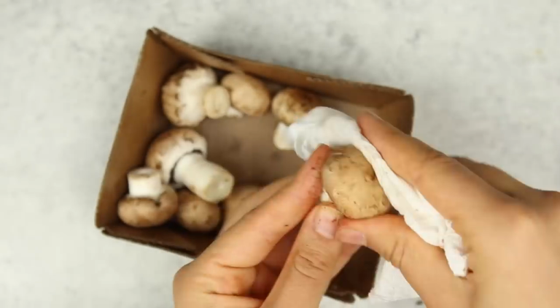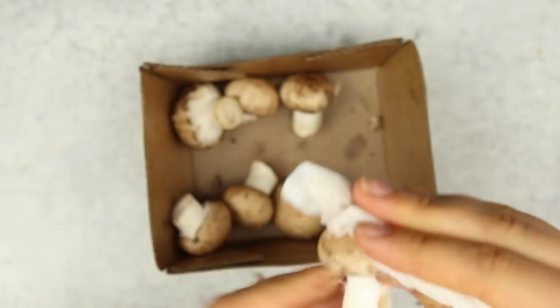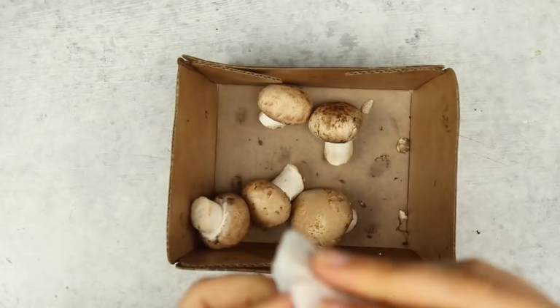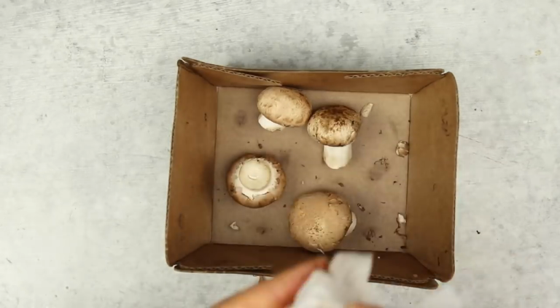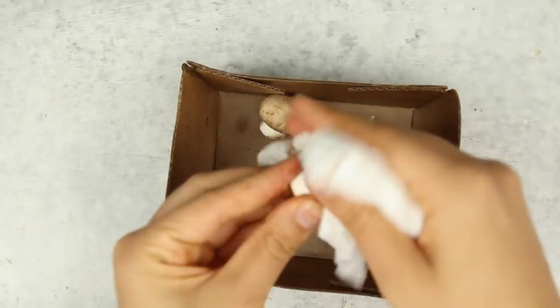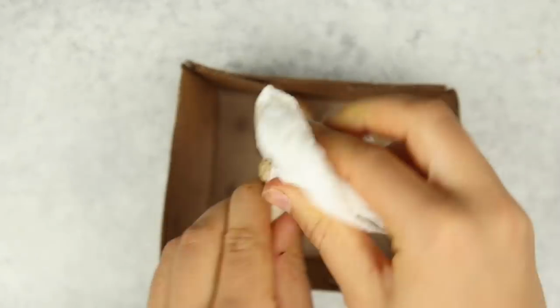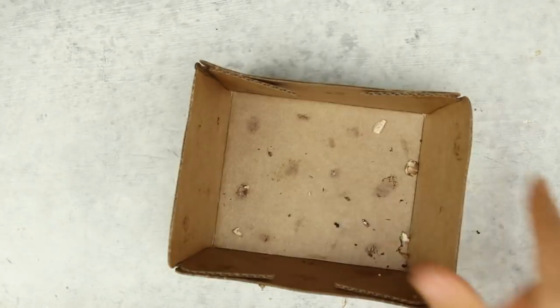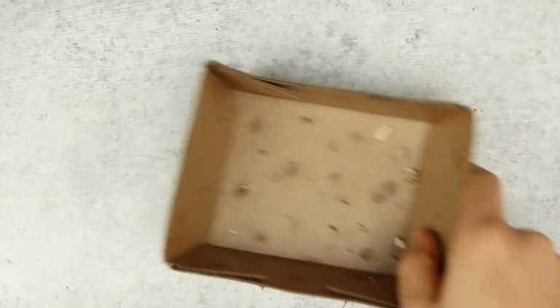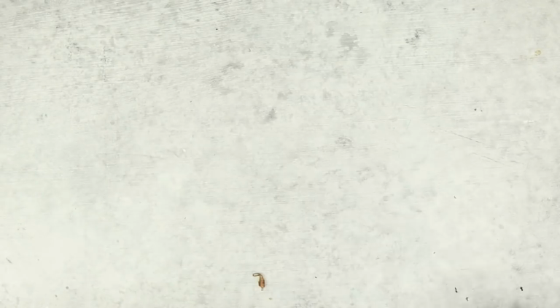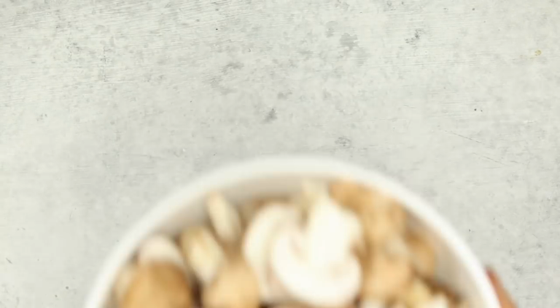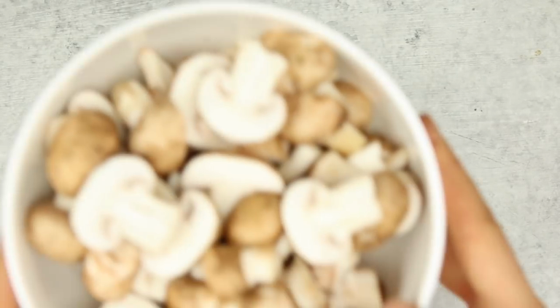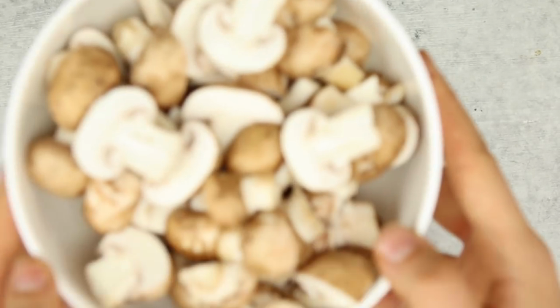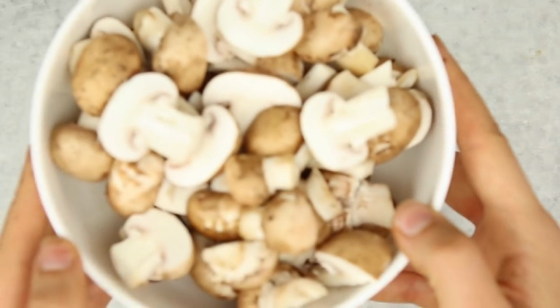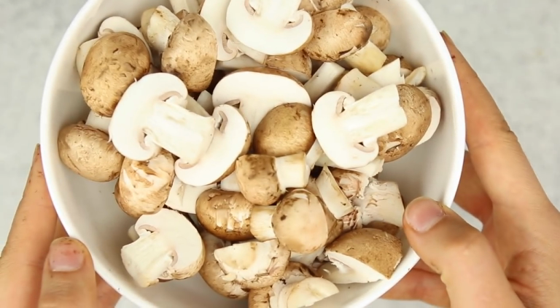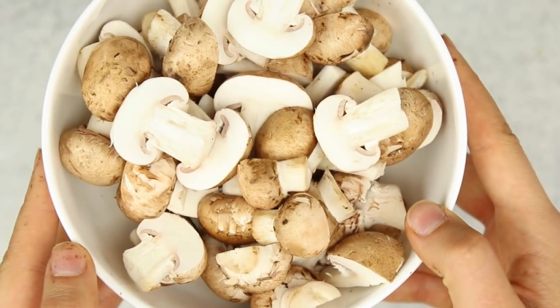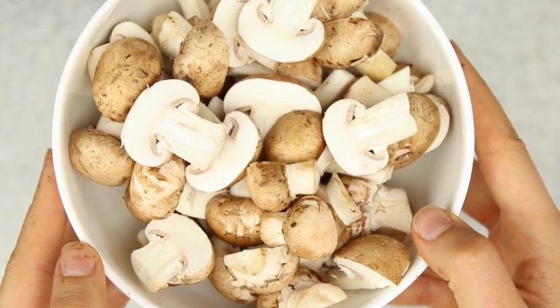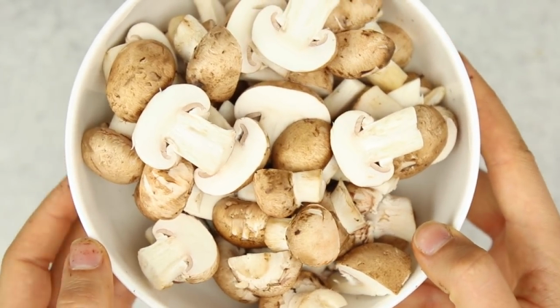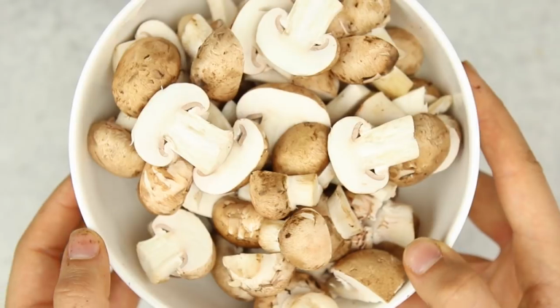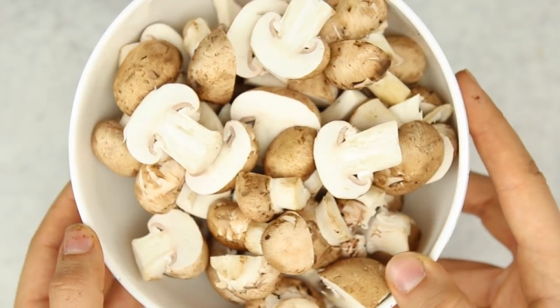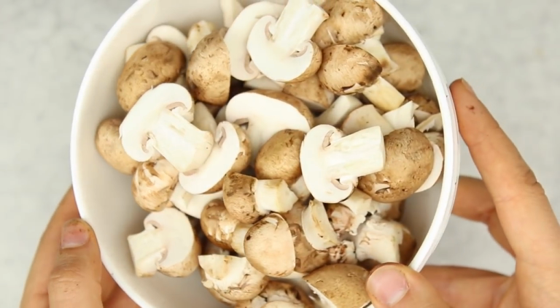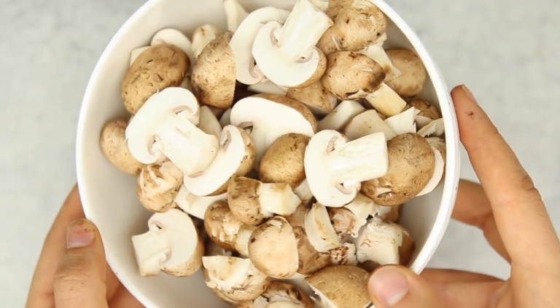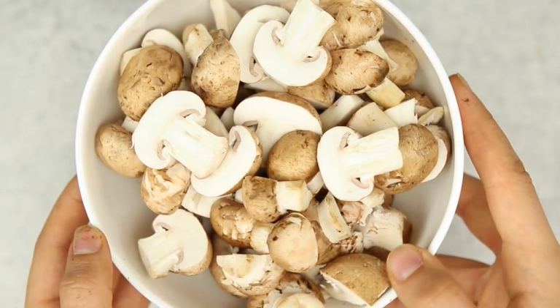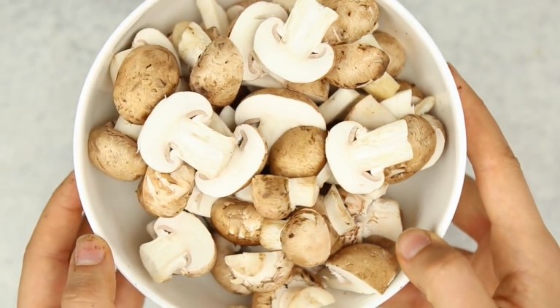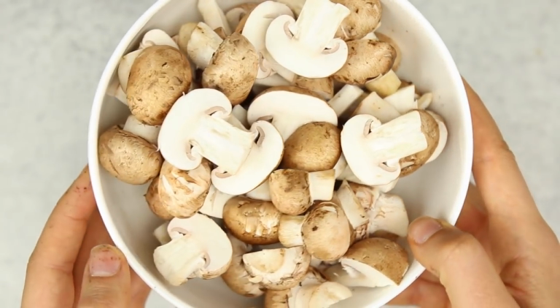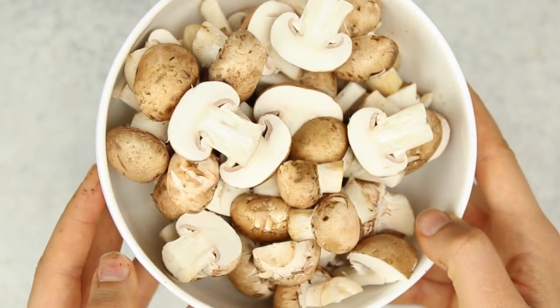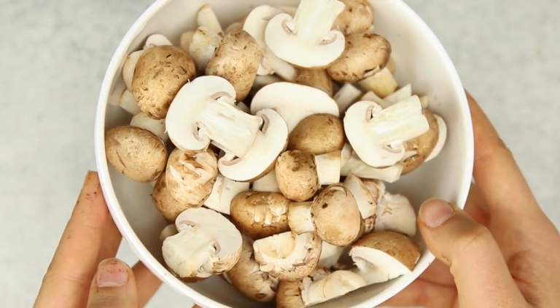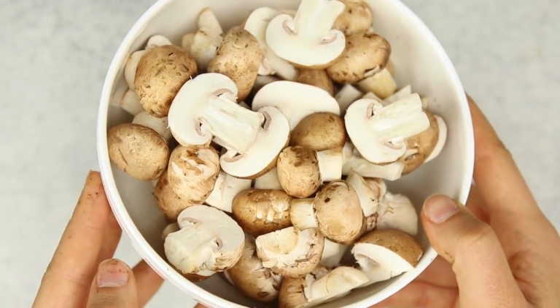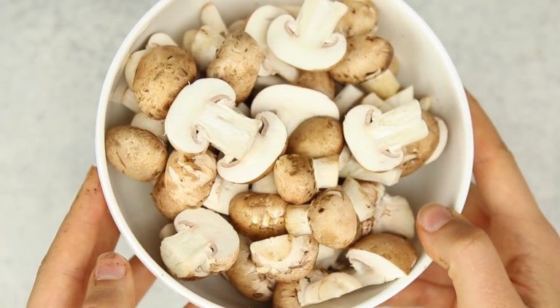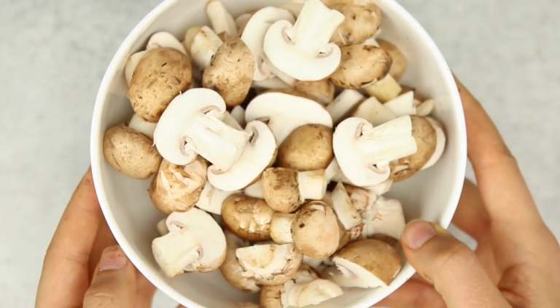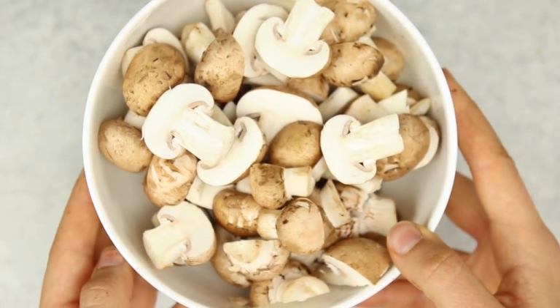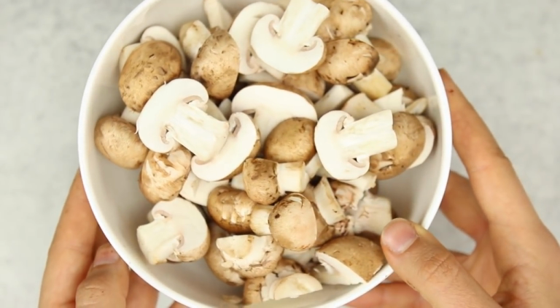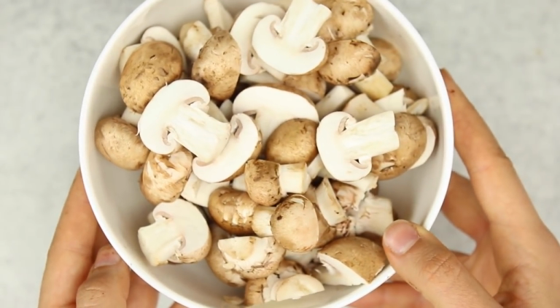Afterwards, you're going to chop your mushrooms into pretty large pieces, because they're imitating the beef here. I cut them in half or in quarters depending on how big they are.